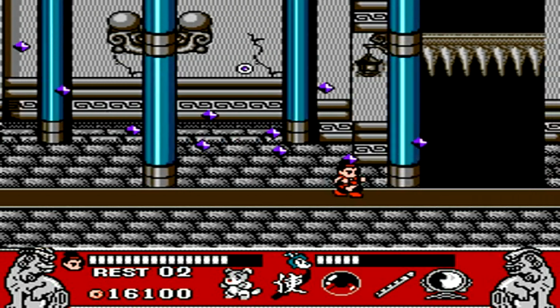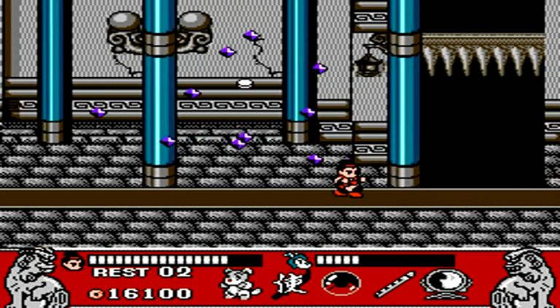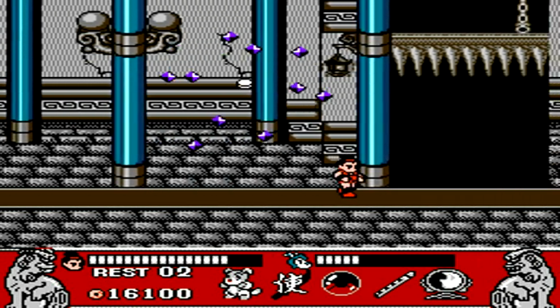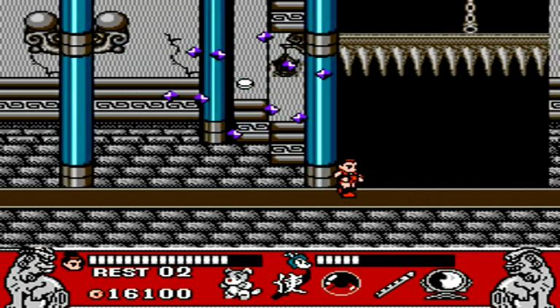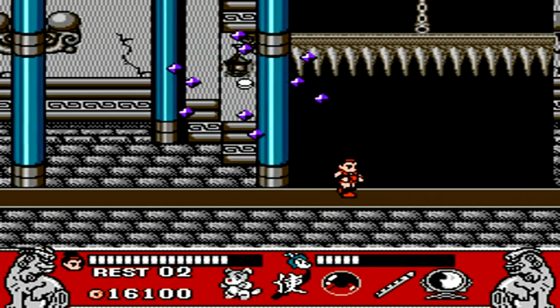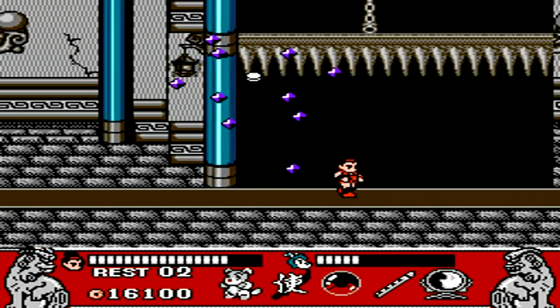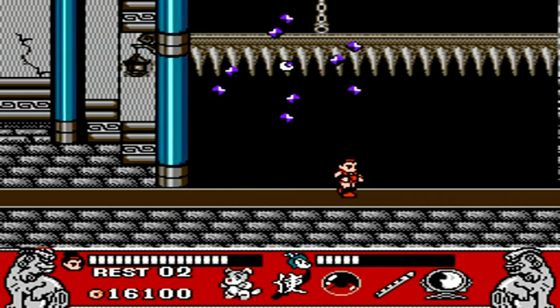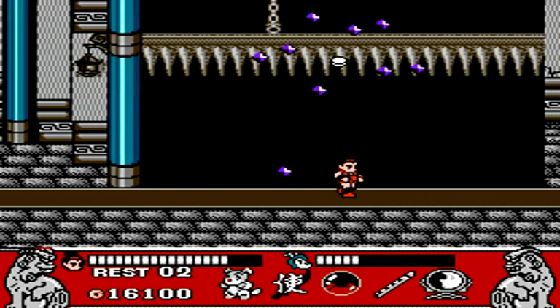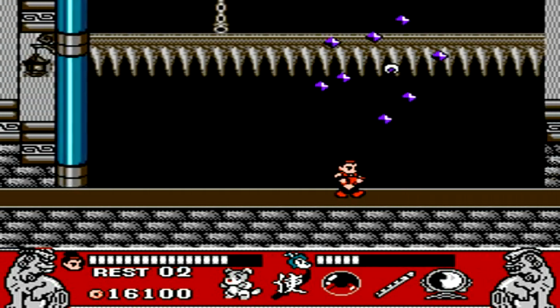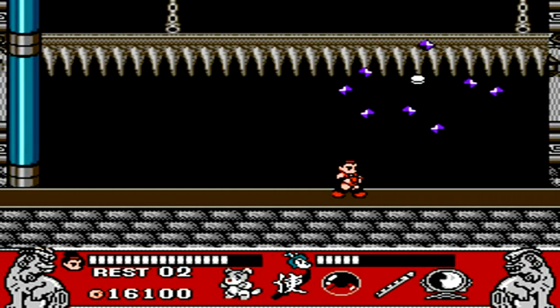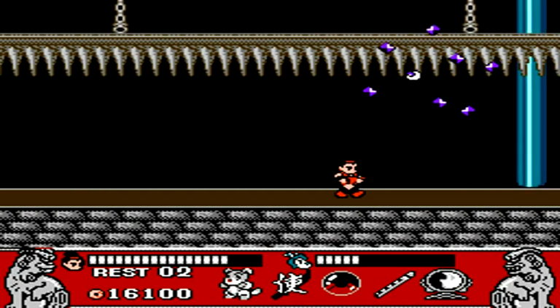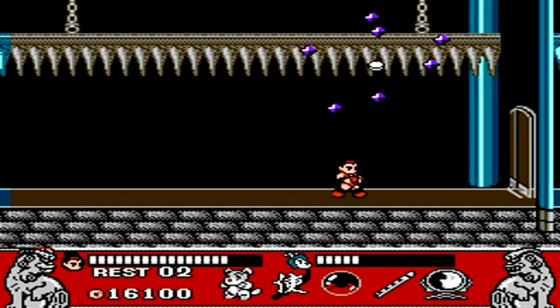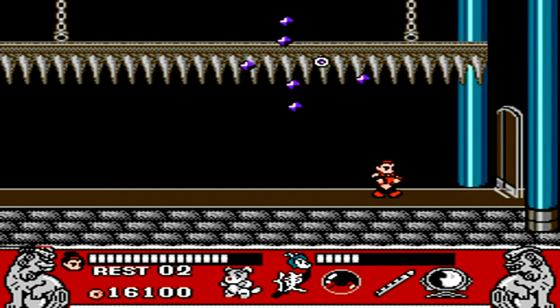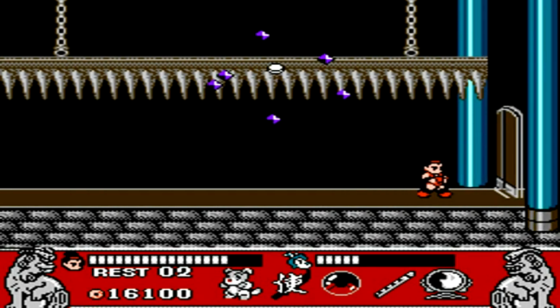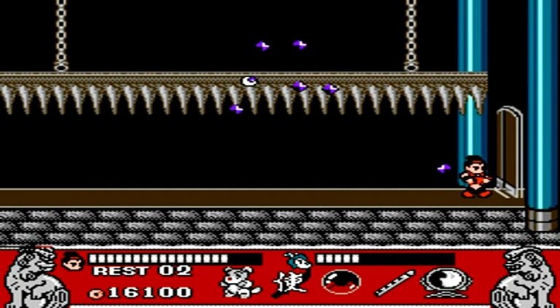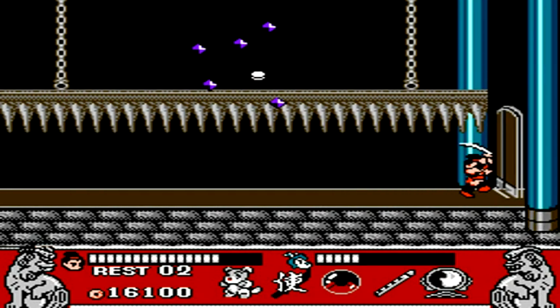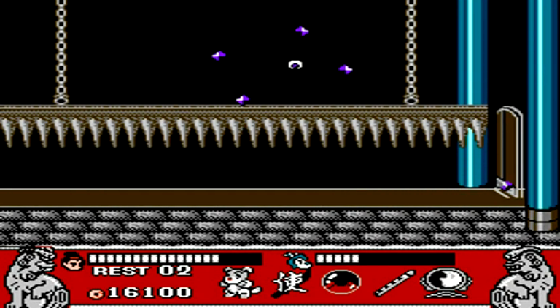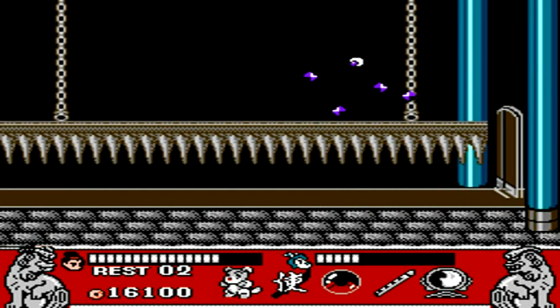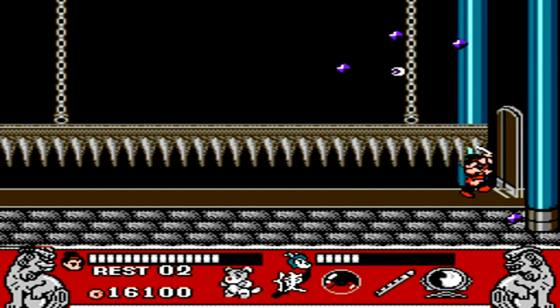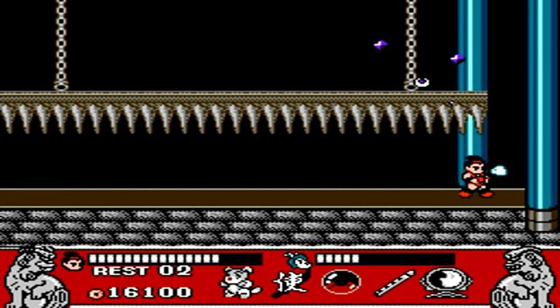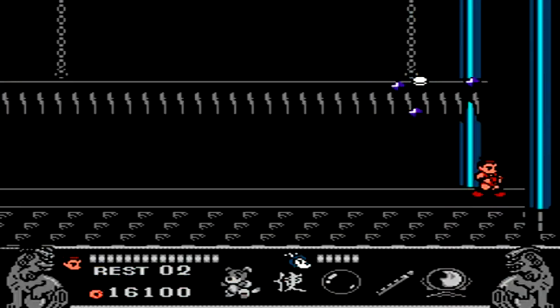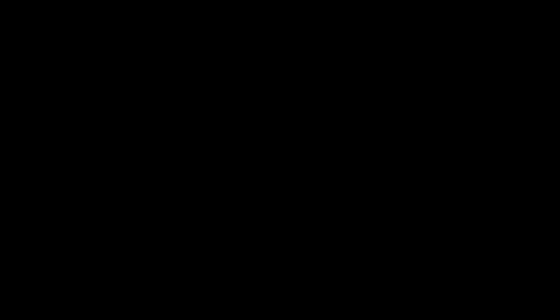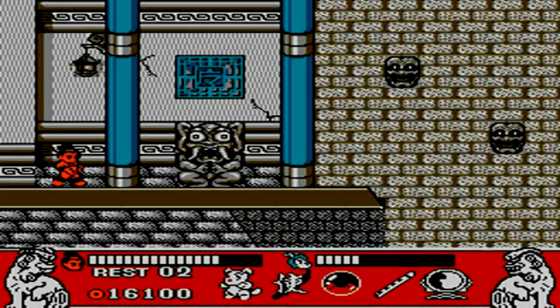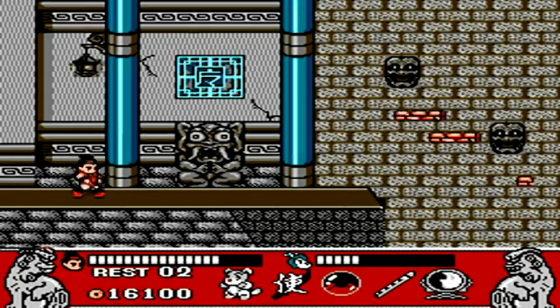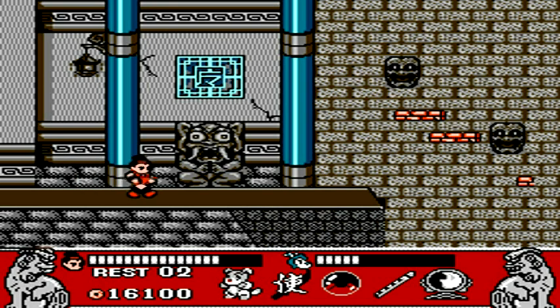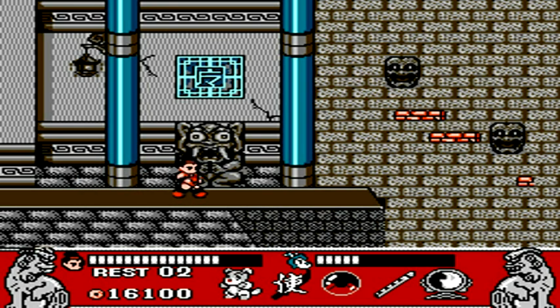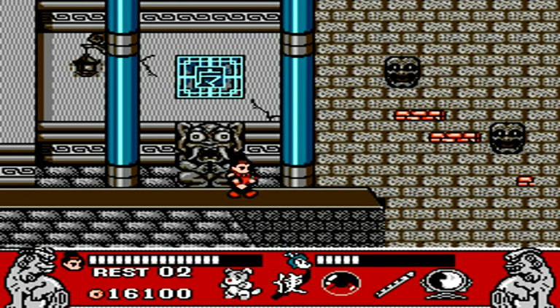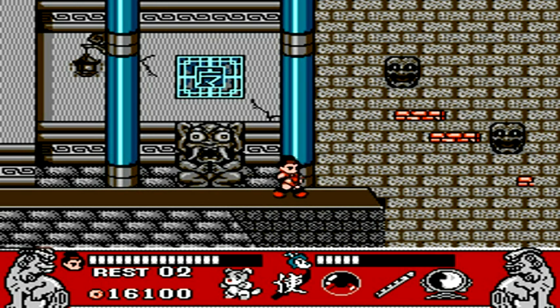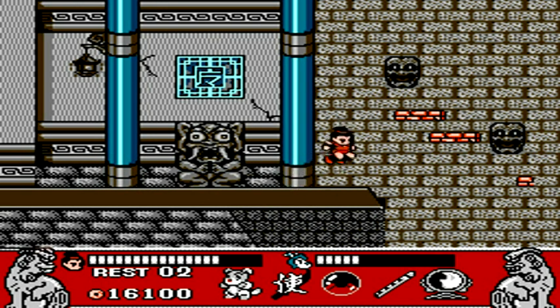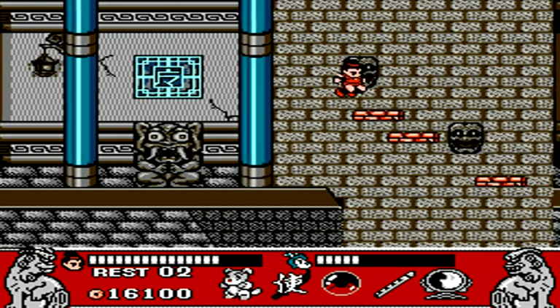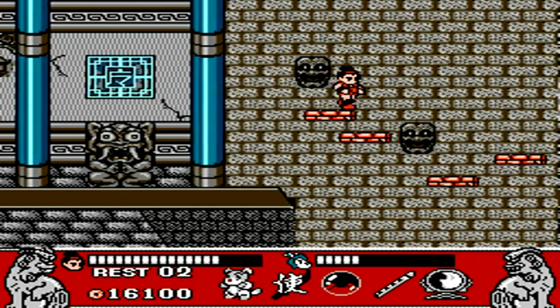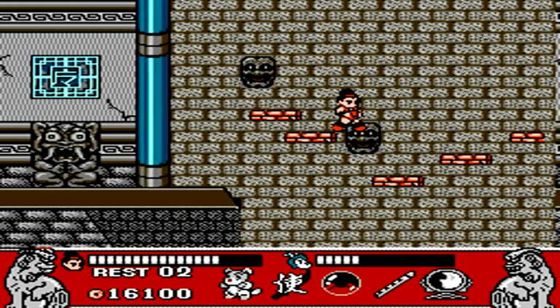Right before the final boss battle chambers, we have to quickly go over to the right — a spiked wall is going to start falling from the ceiling. Quickly destroy the door to the right and go inside before the spiked wall ends up crushing you.